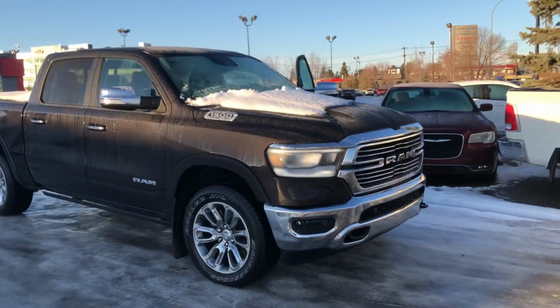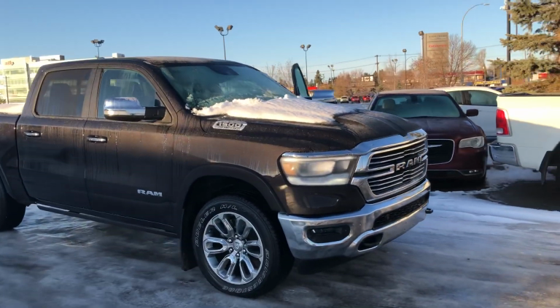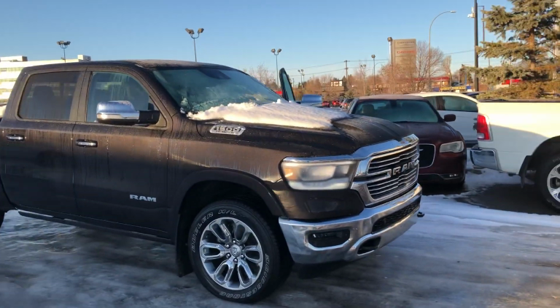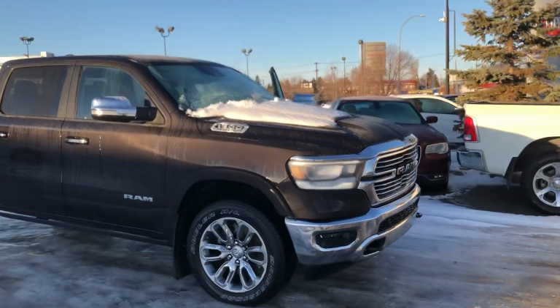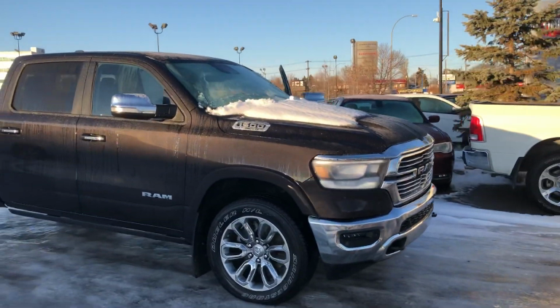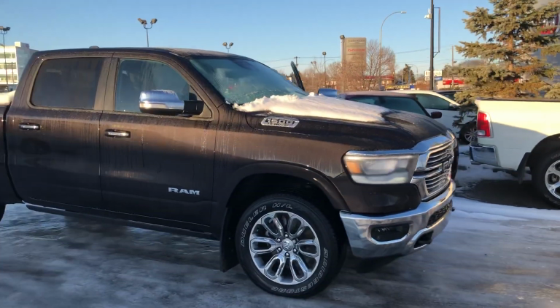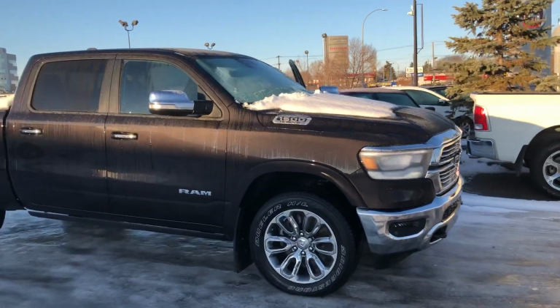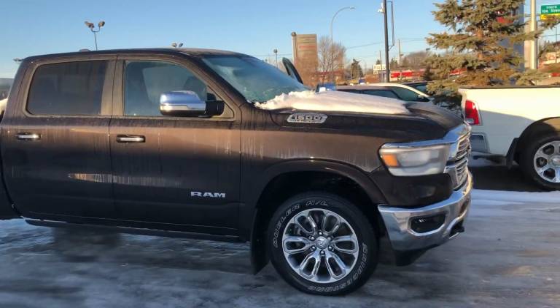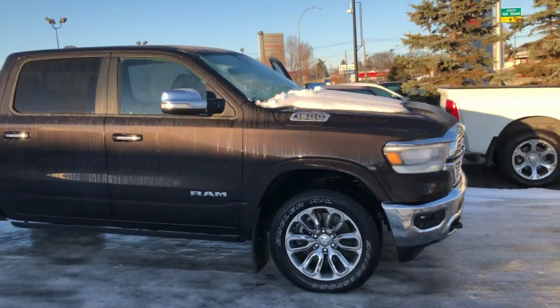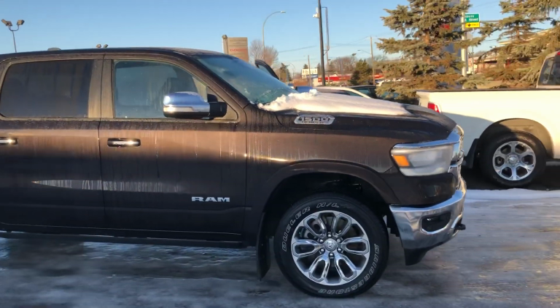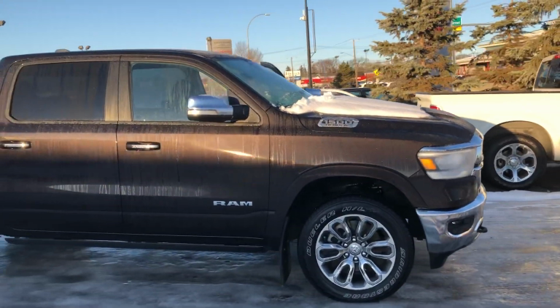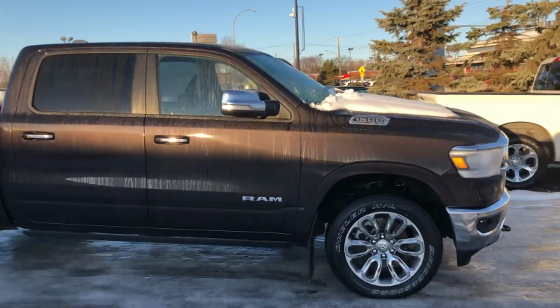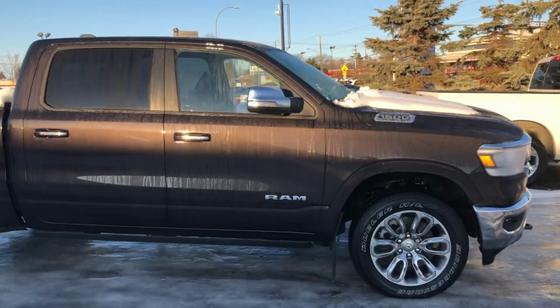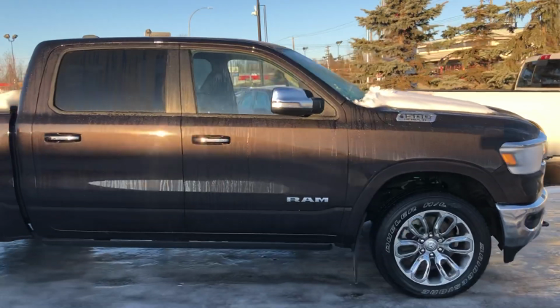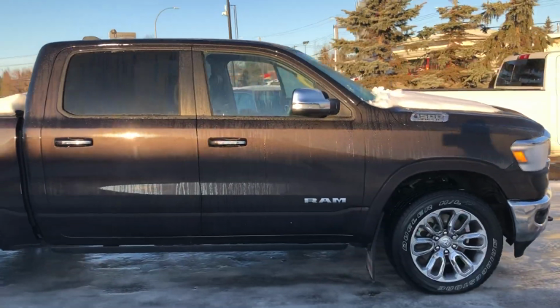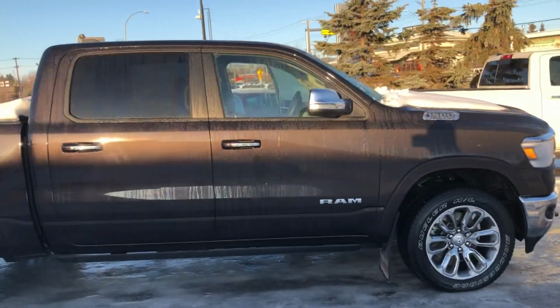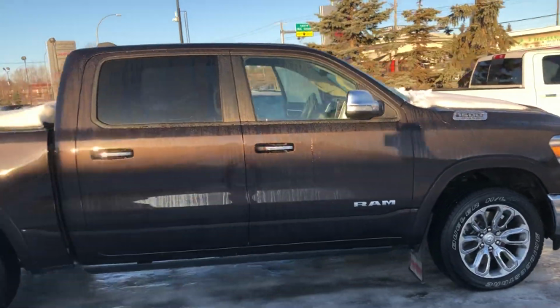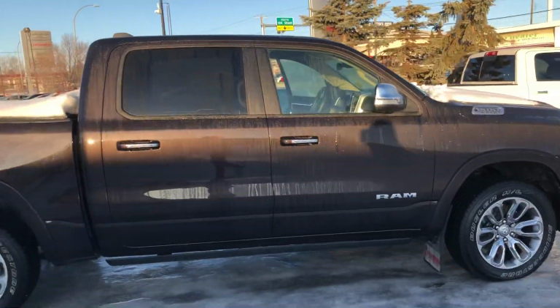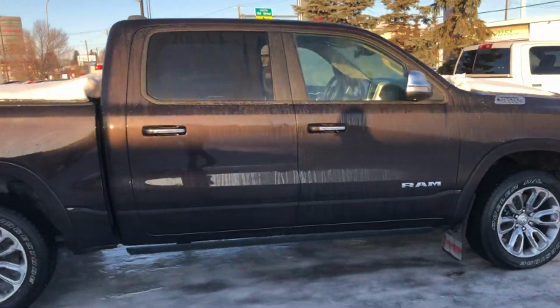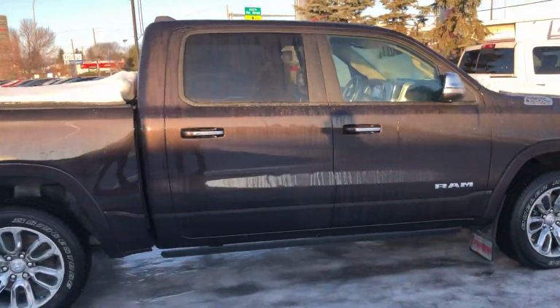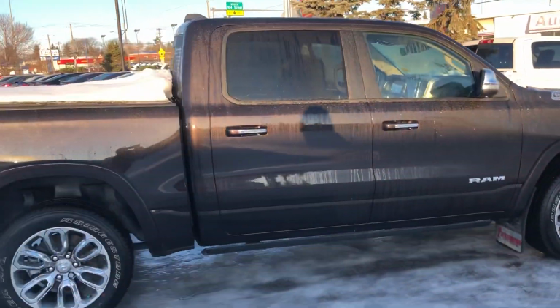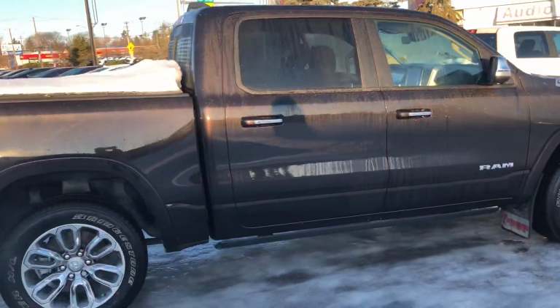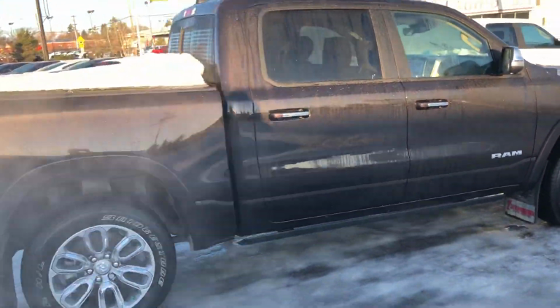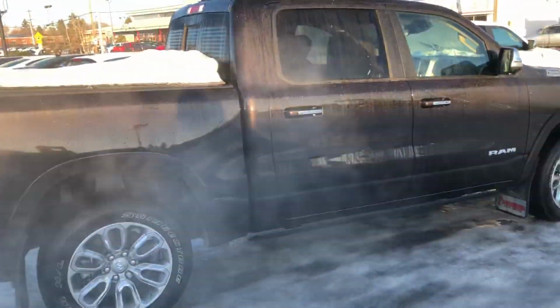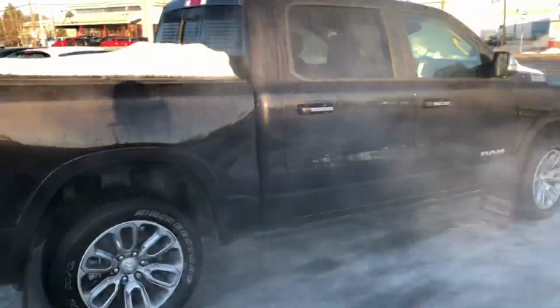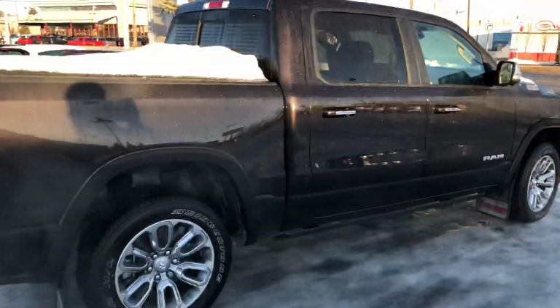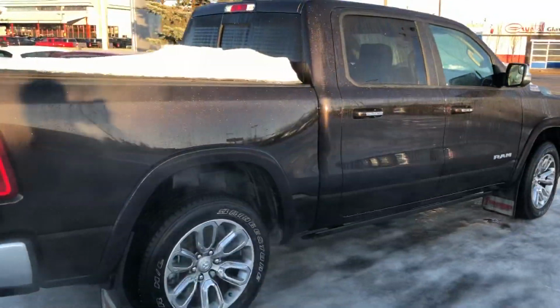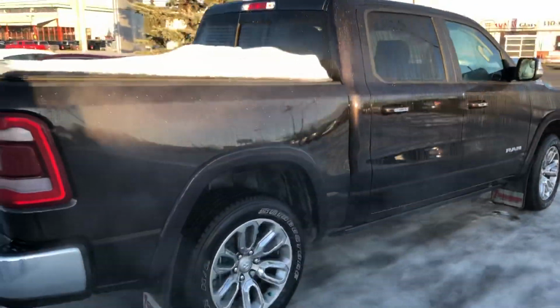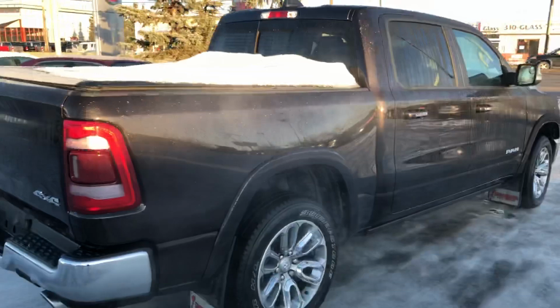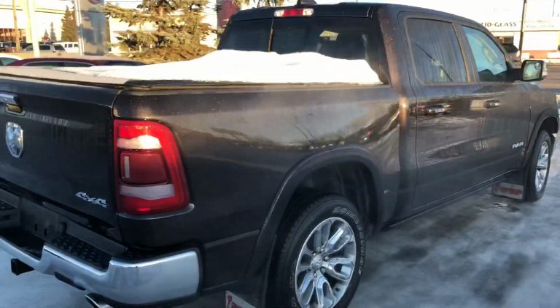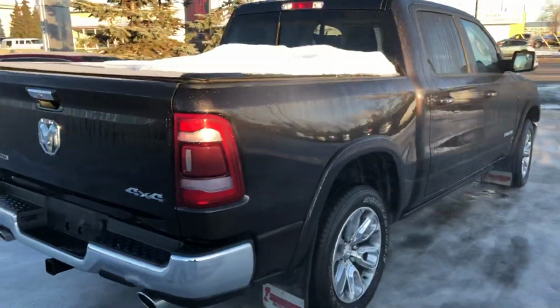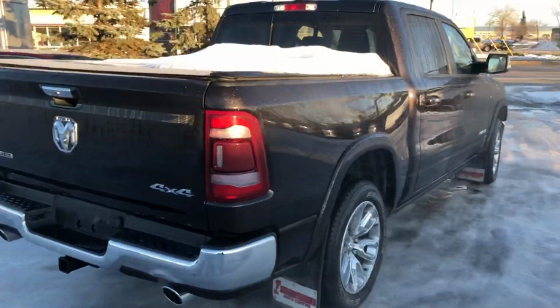Hey Jared, Kyle here from Derek Dodge. Just wanted to send you a quick video of our 2019 Laramie you were looking at. Here it is — it is definitely available right now.